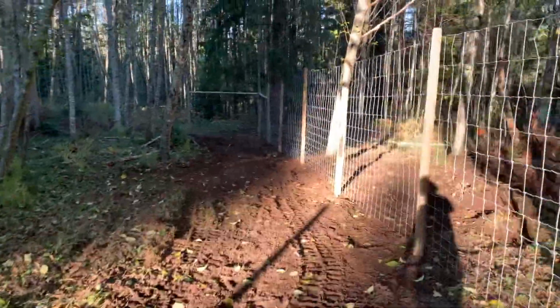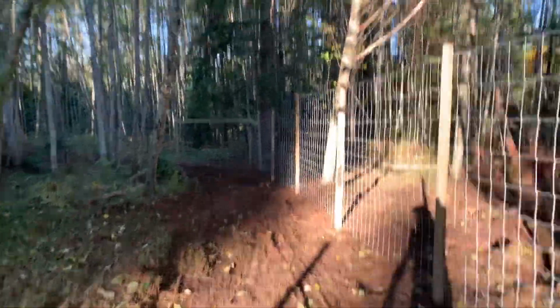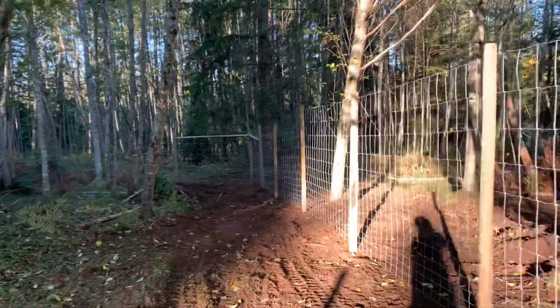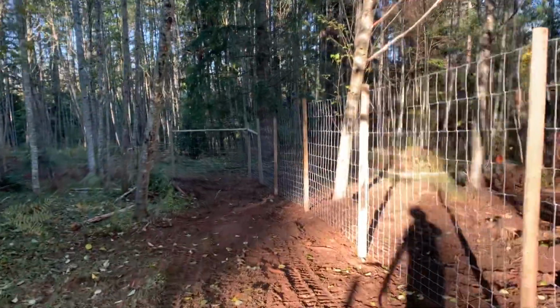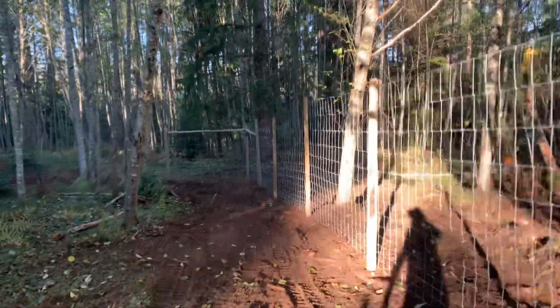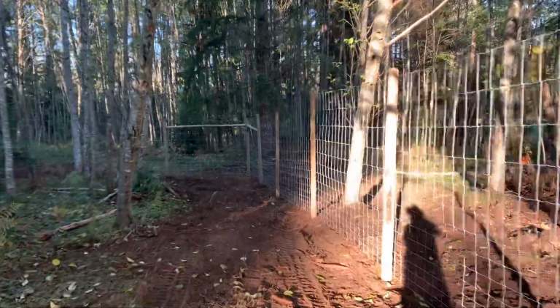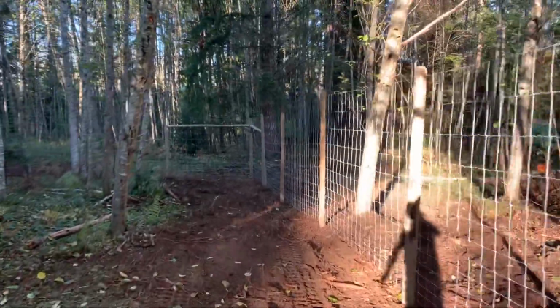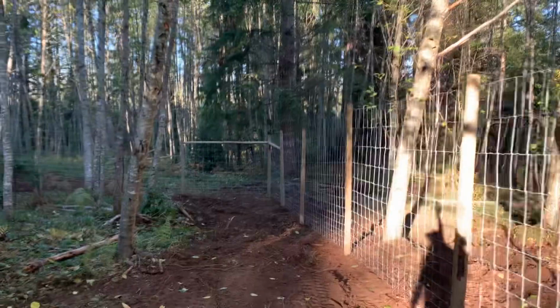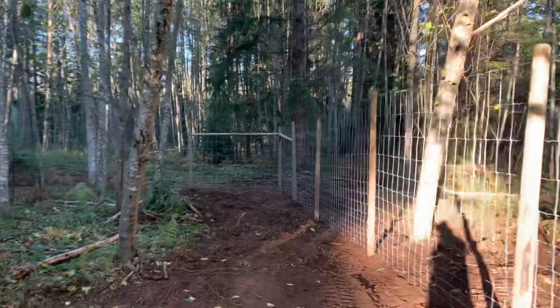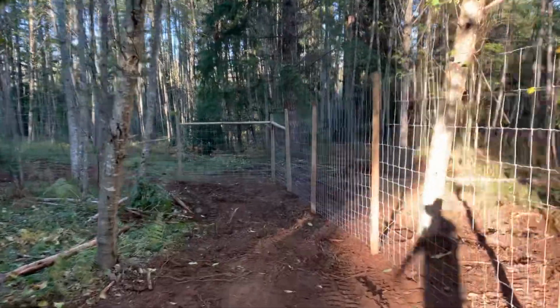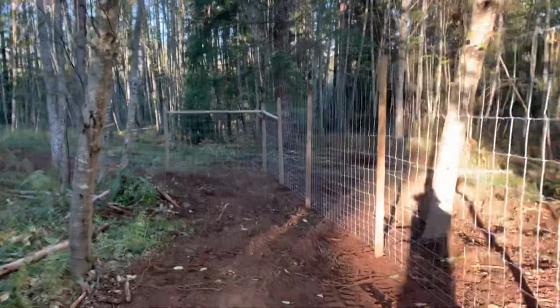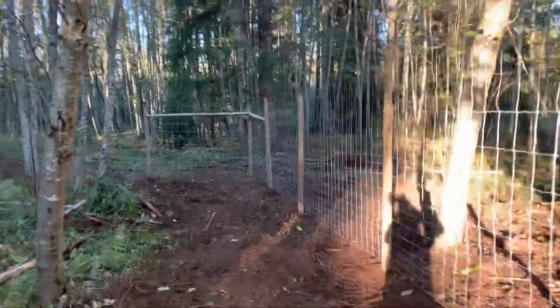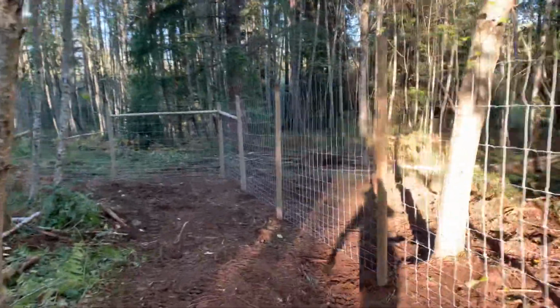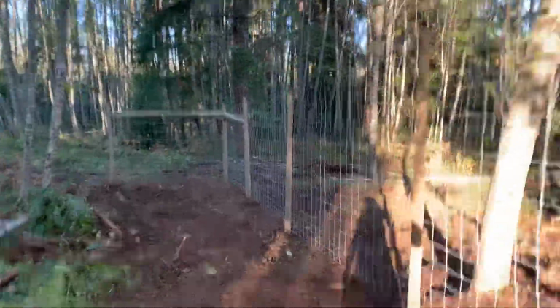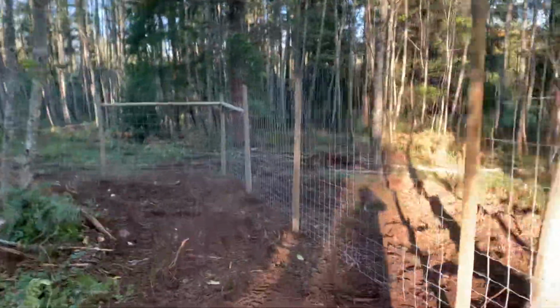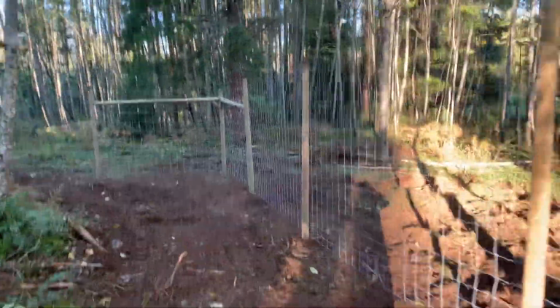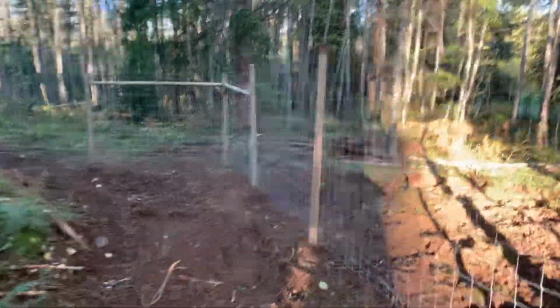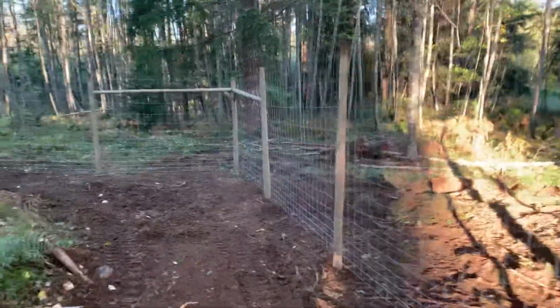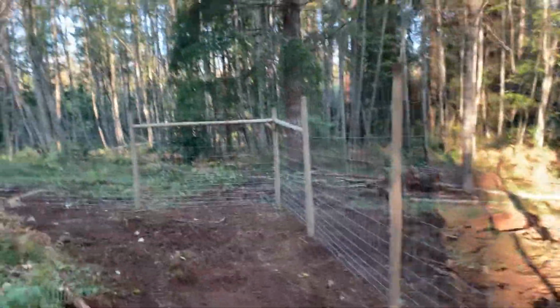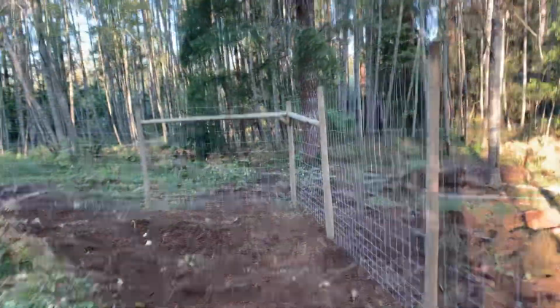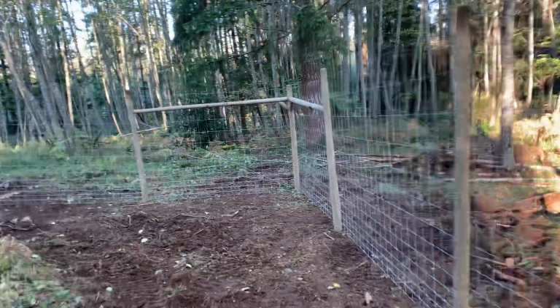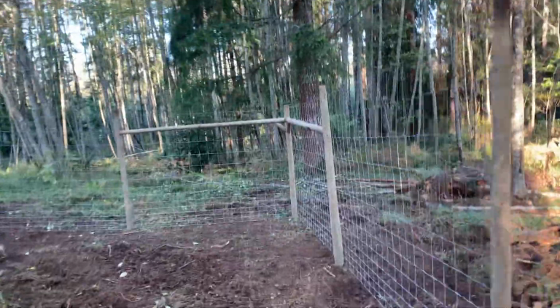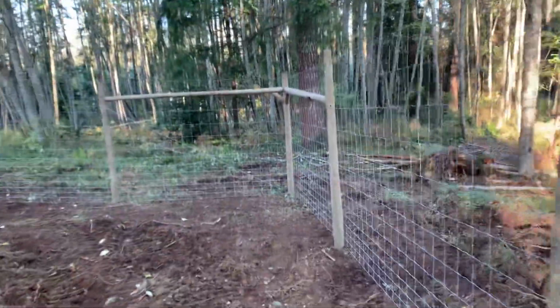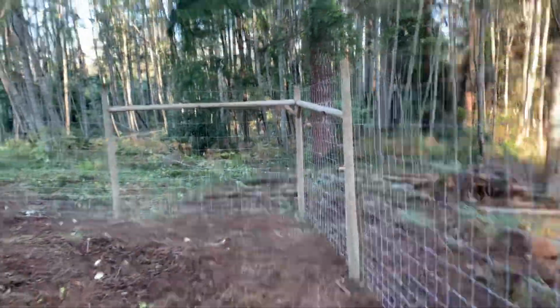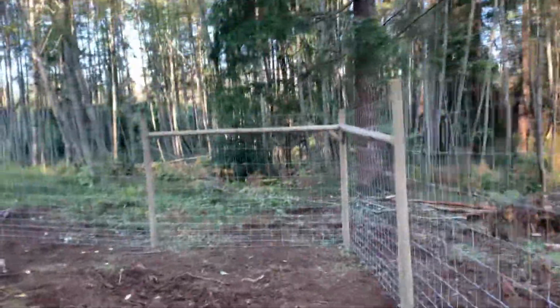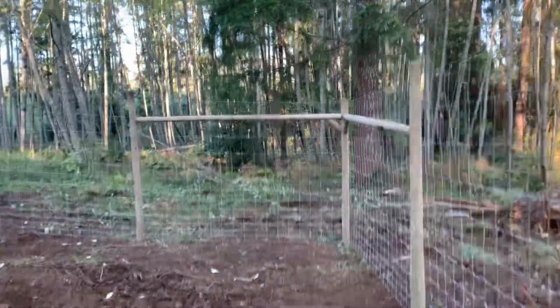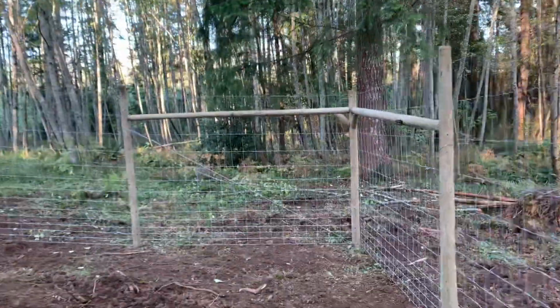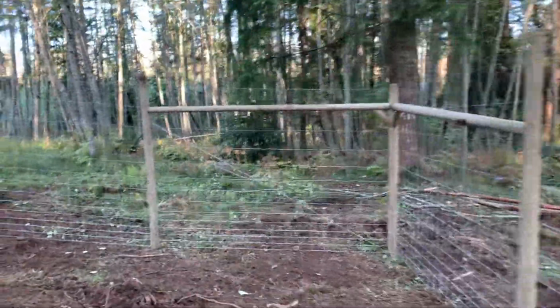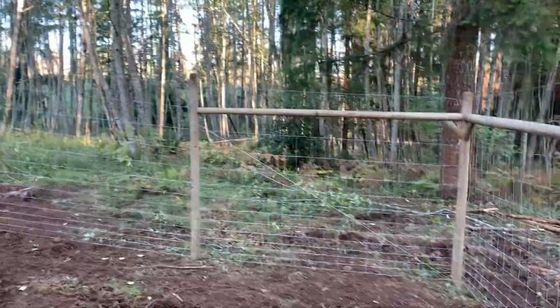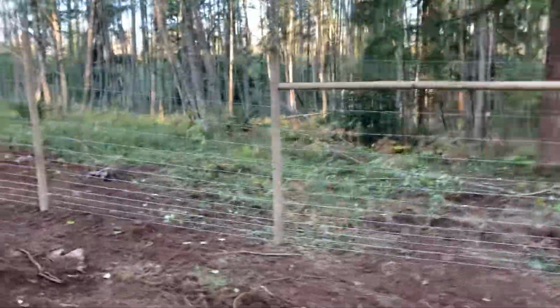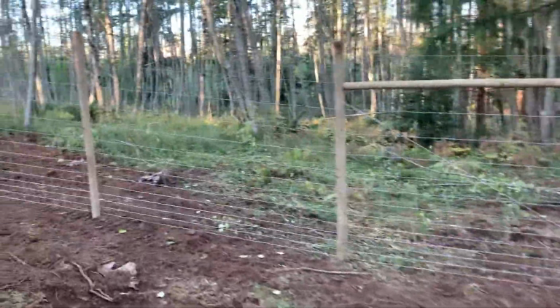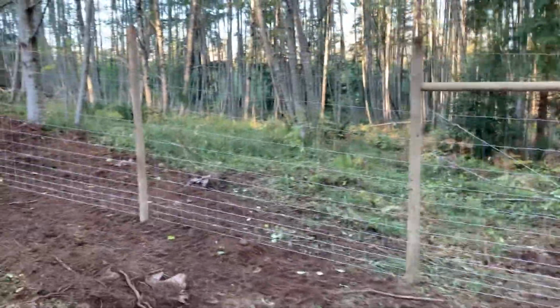And nice light. This section from the gate down was actually added after we recorded it, so it's a bit different from what we originally planned.